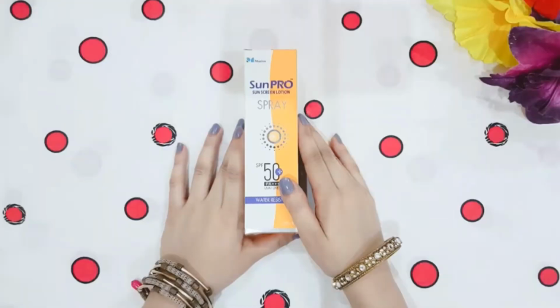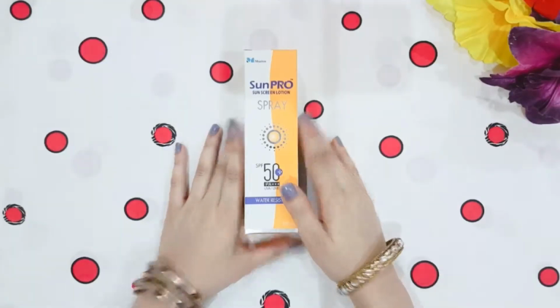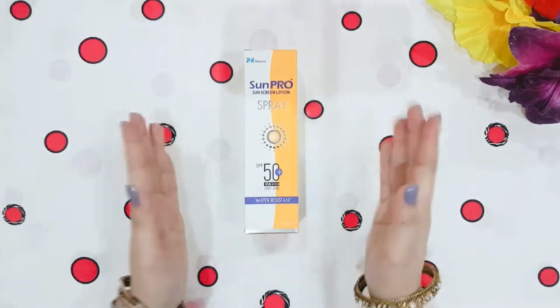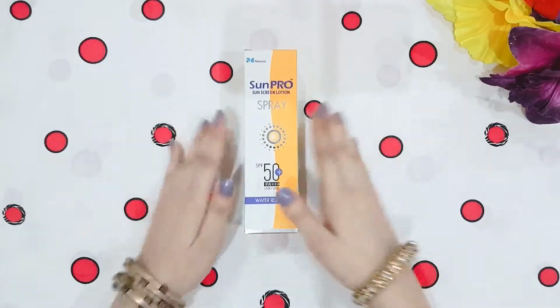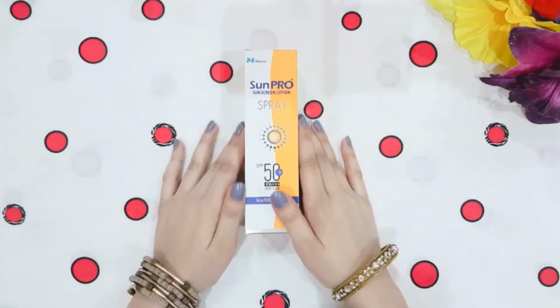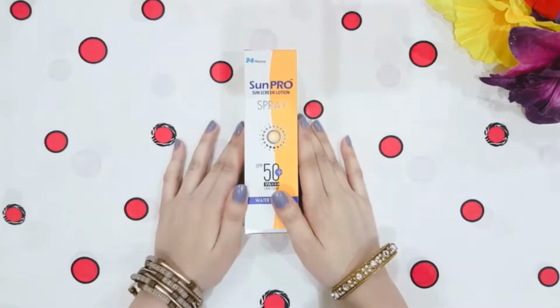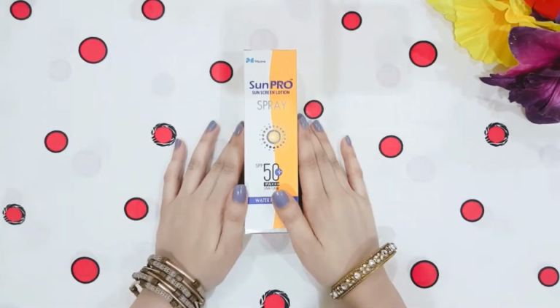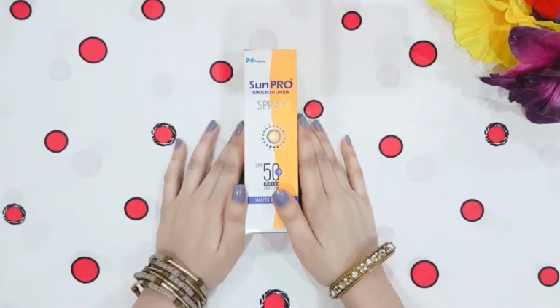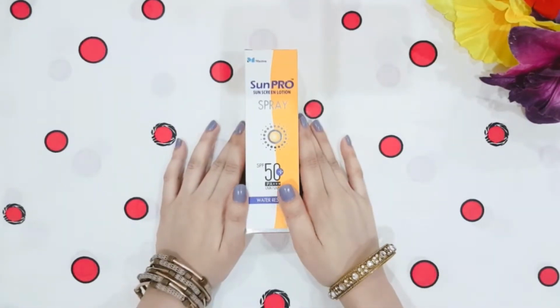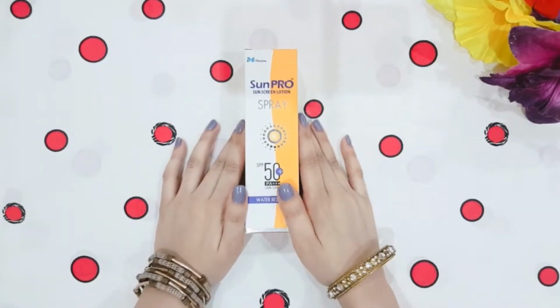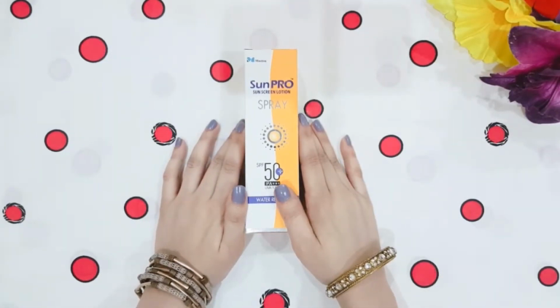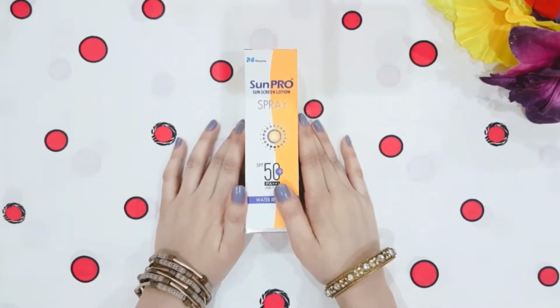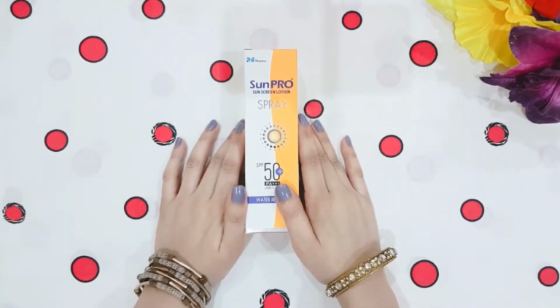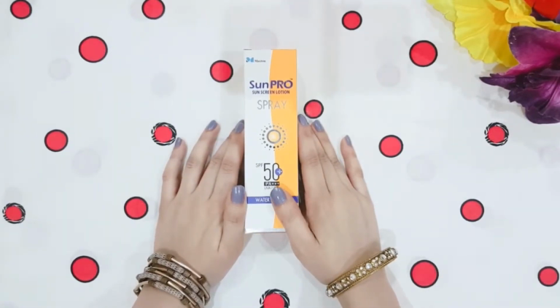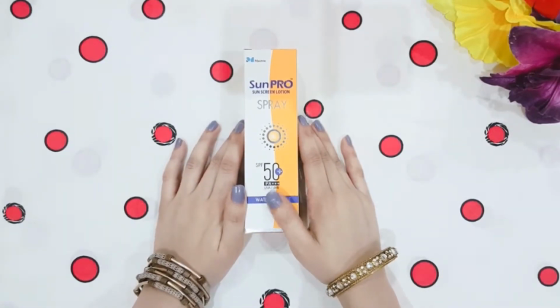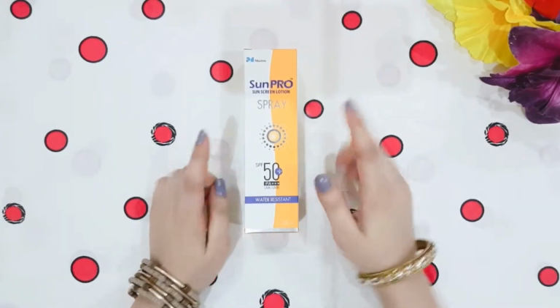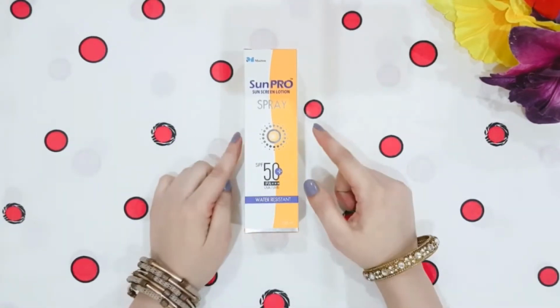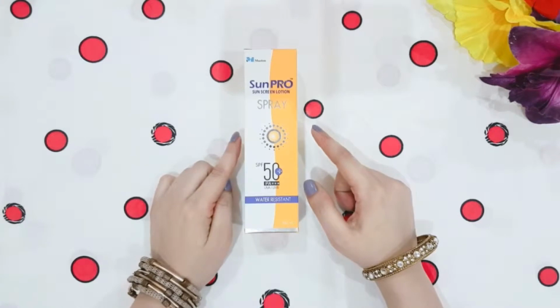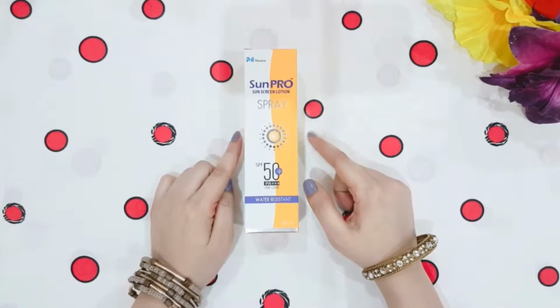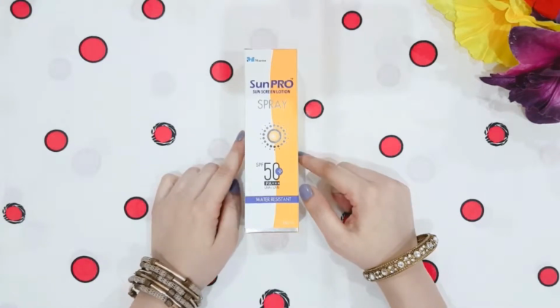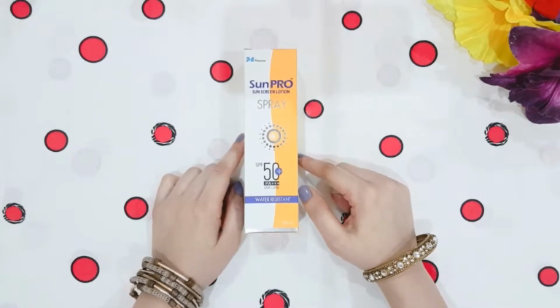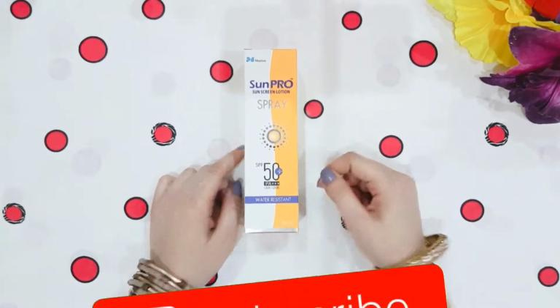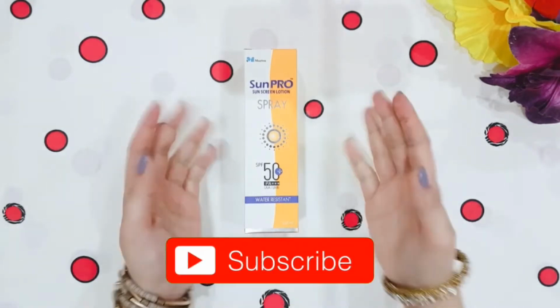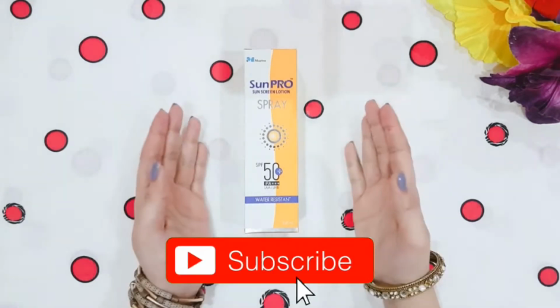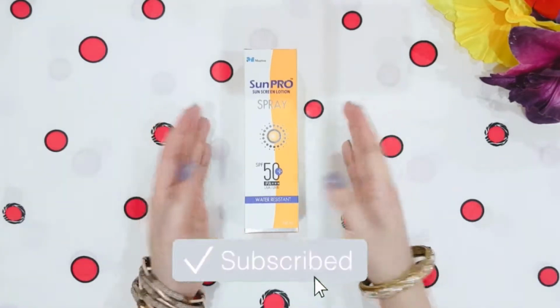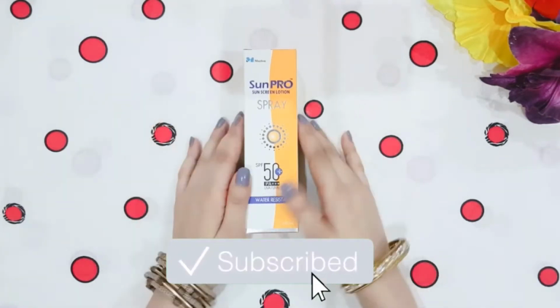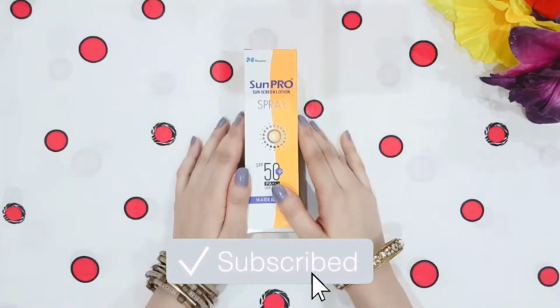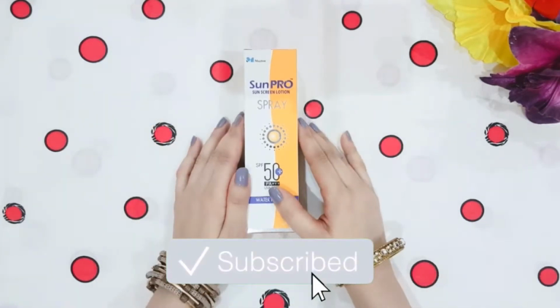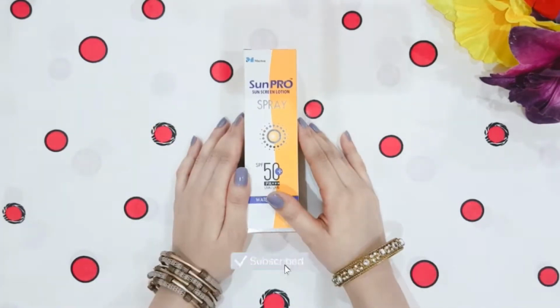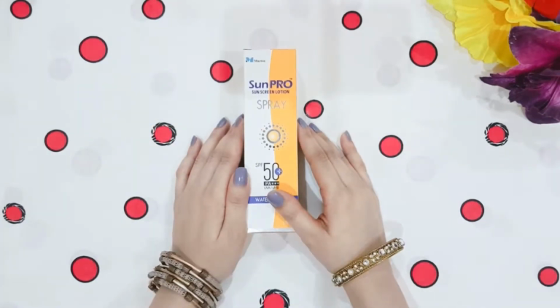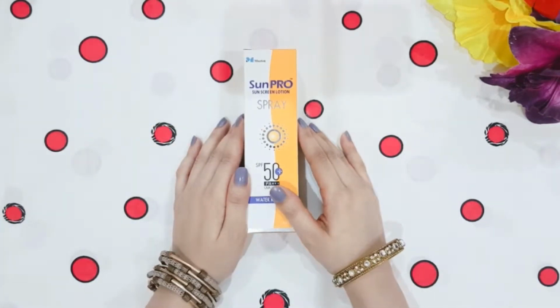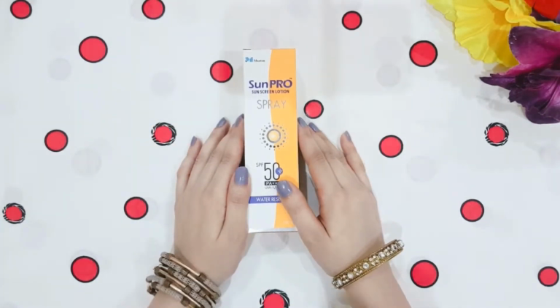First of all, let's talk about the price. The price is around Rs. 1200. I will mention the purchase link in the description box.